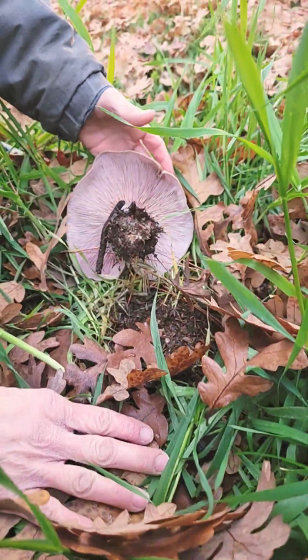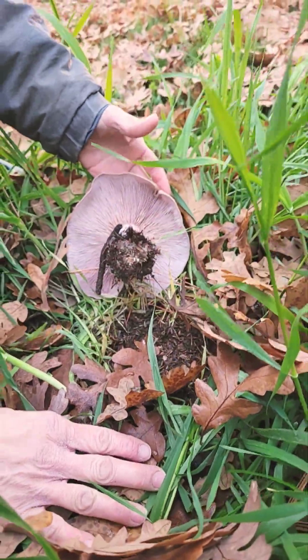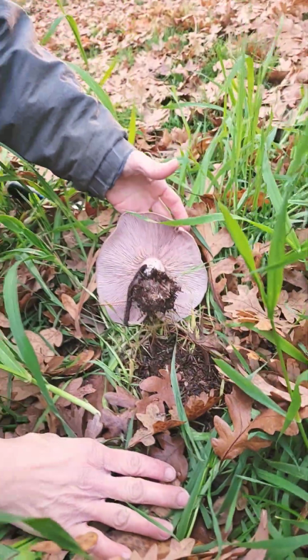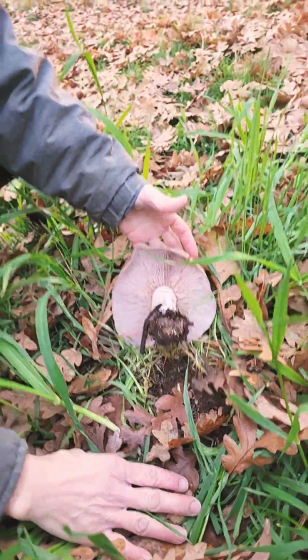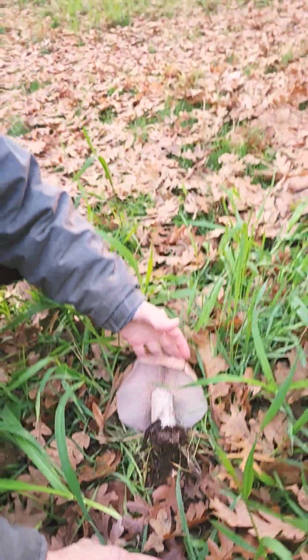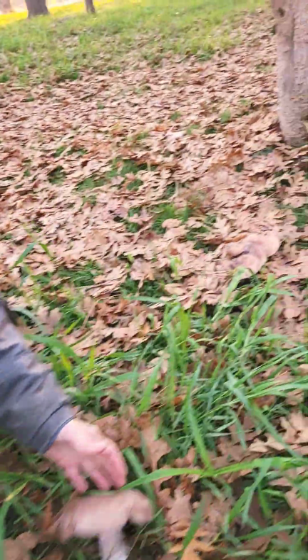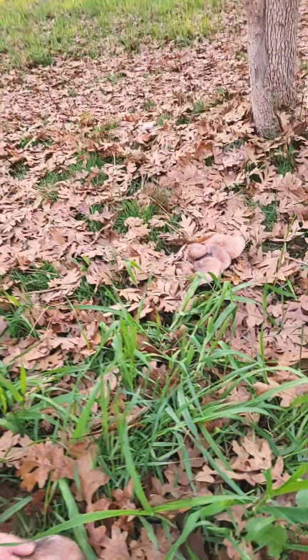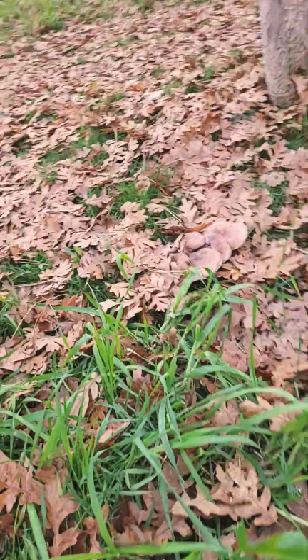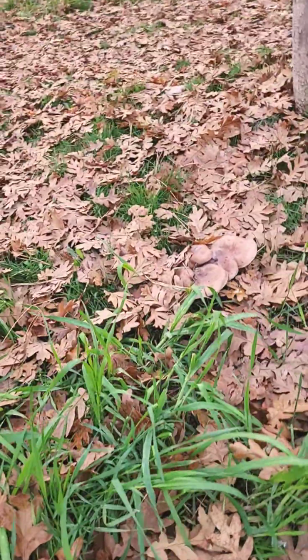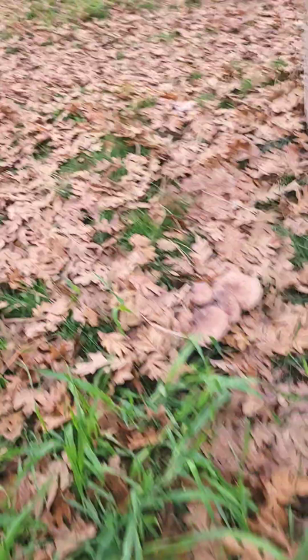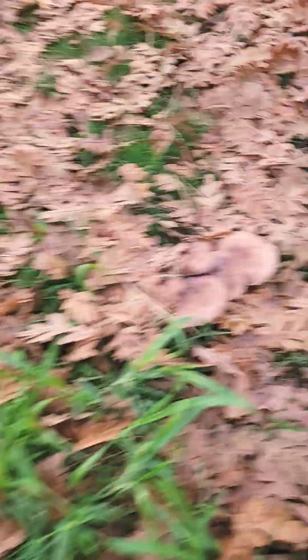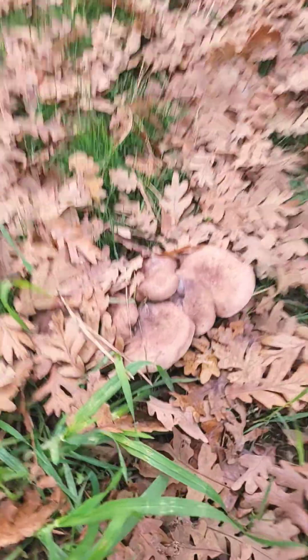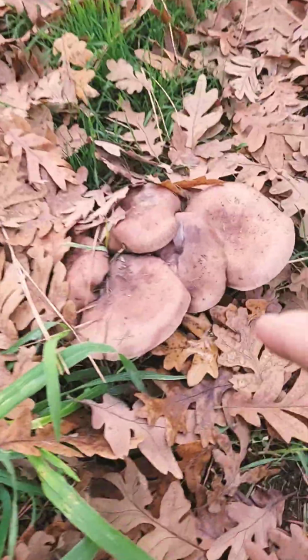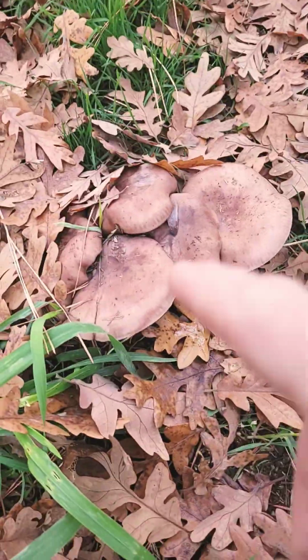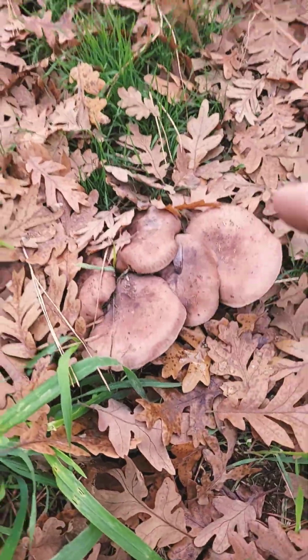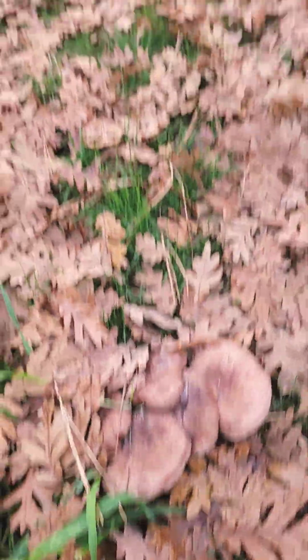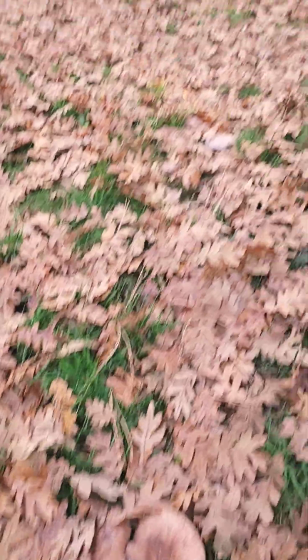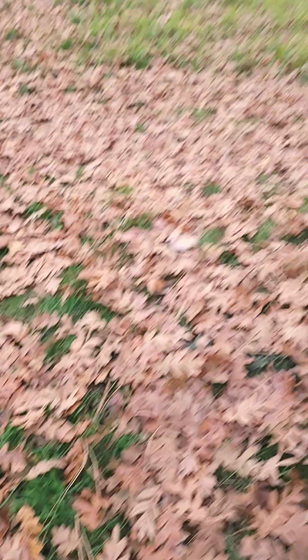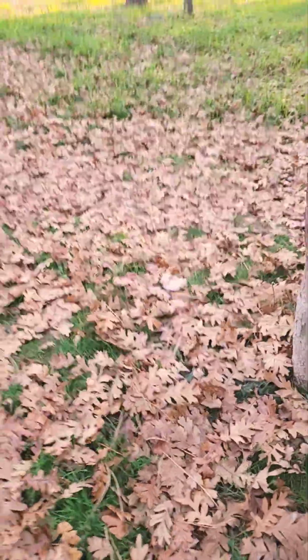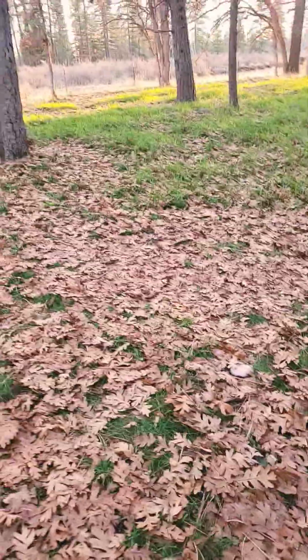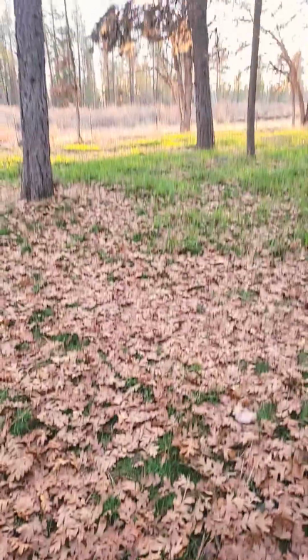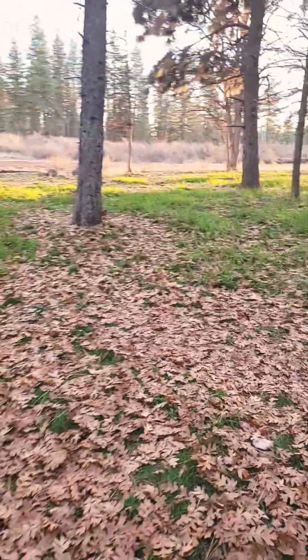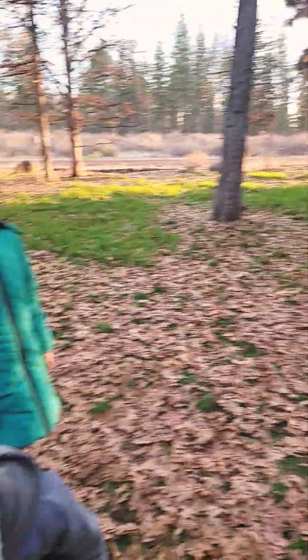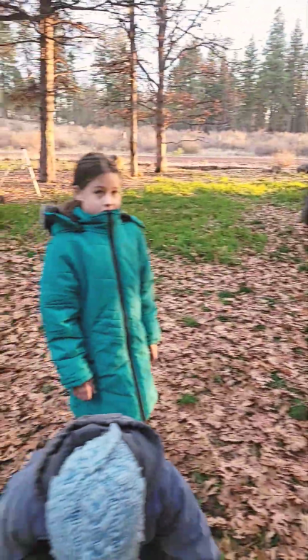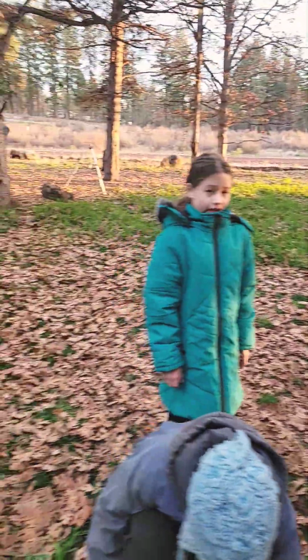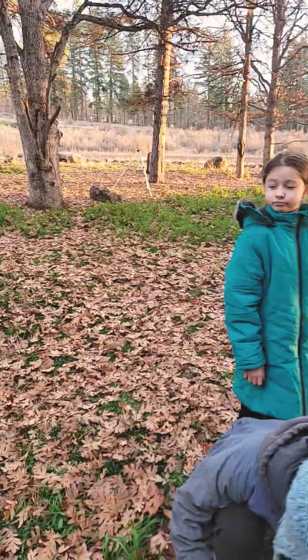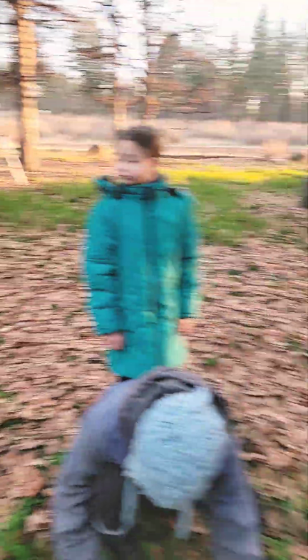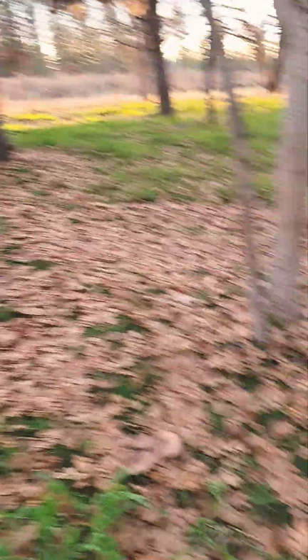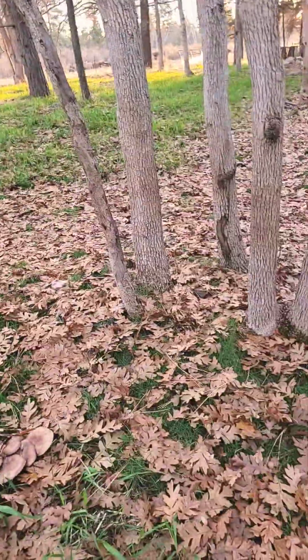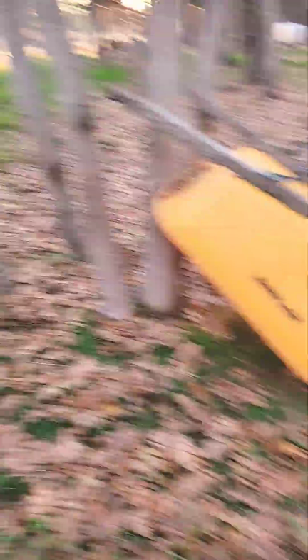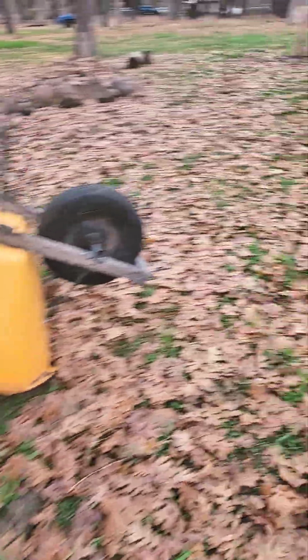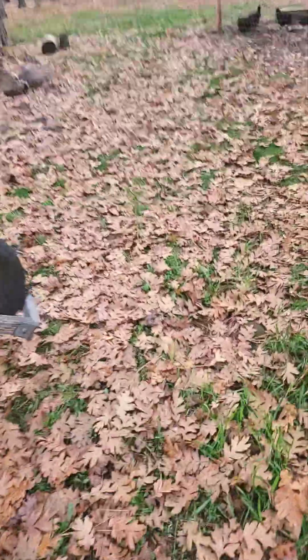Wow, that's a happy mycelium! This is actually part of a big fairy ring. We've got those all around. This is out in our cover crop area right here — of course it's covered in oak leaves right now.